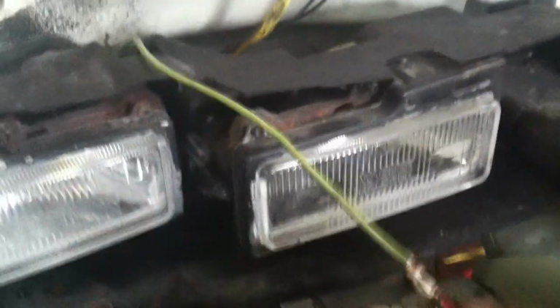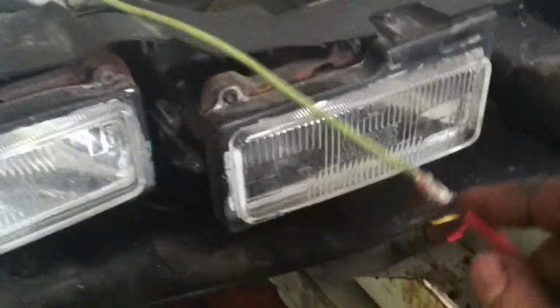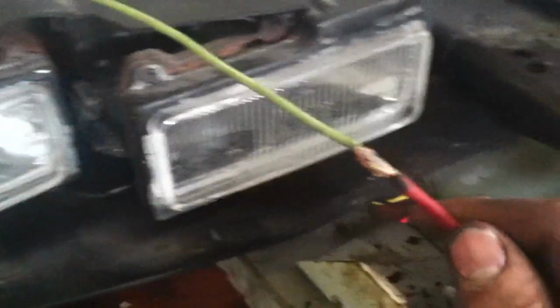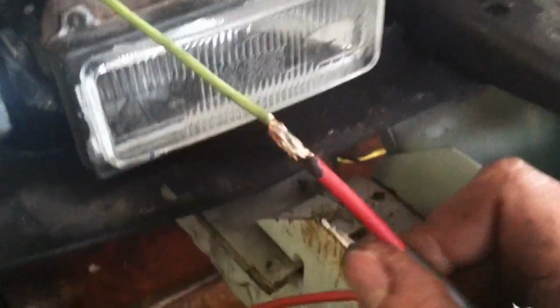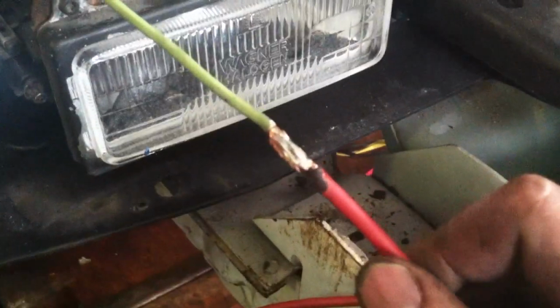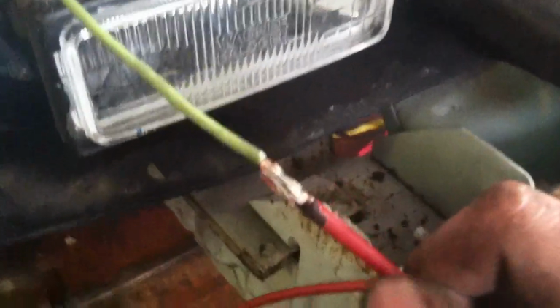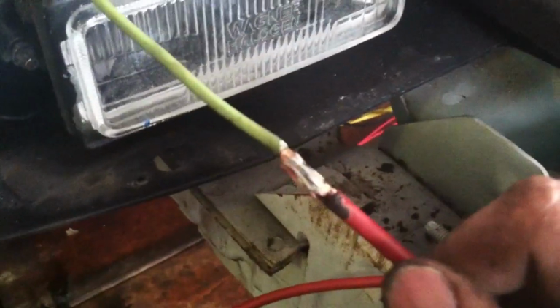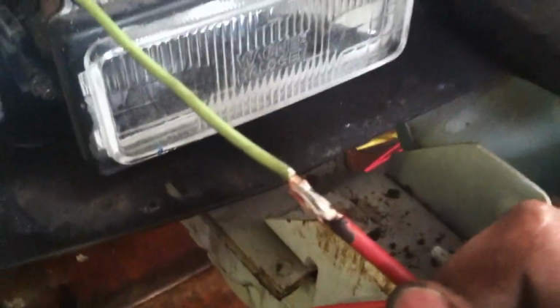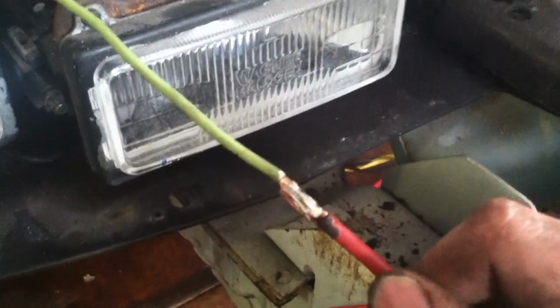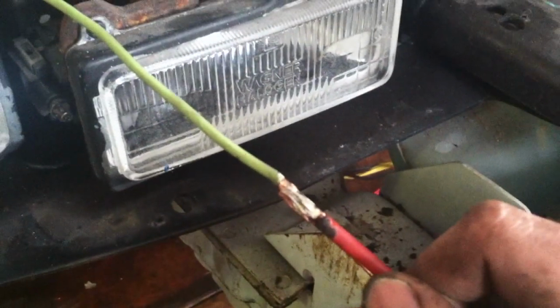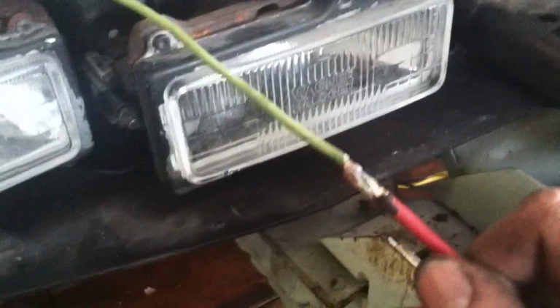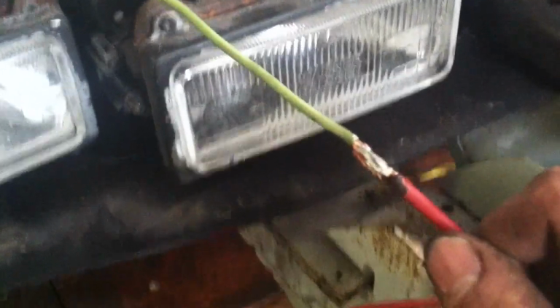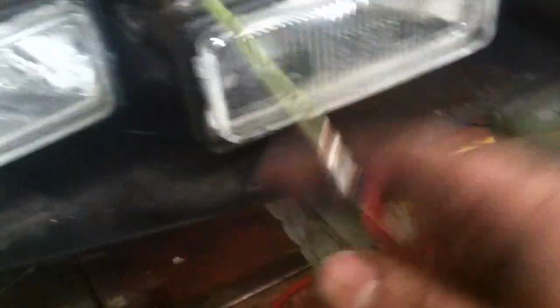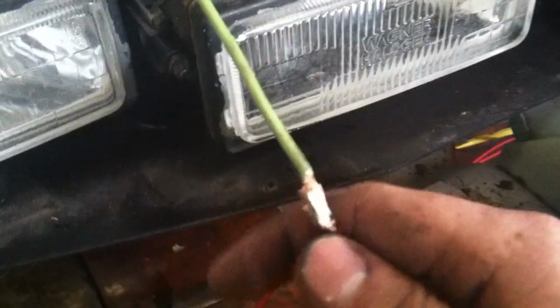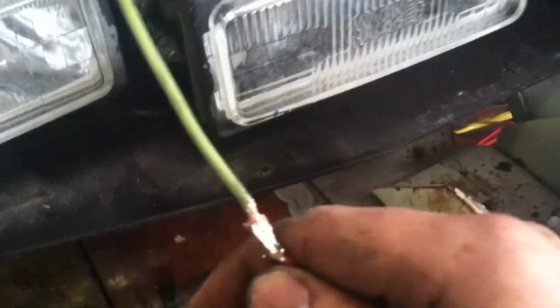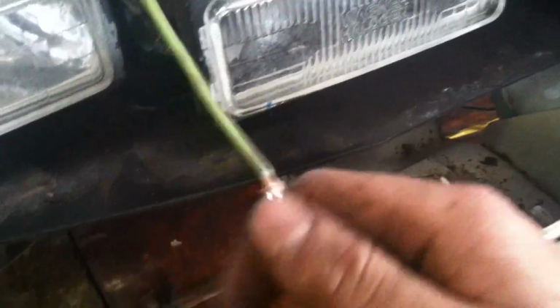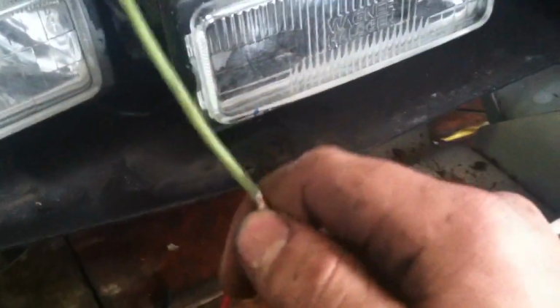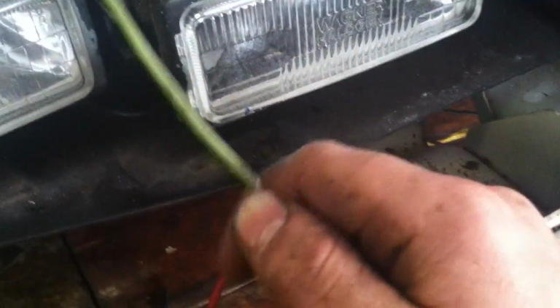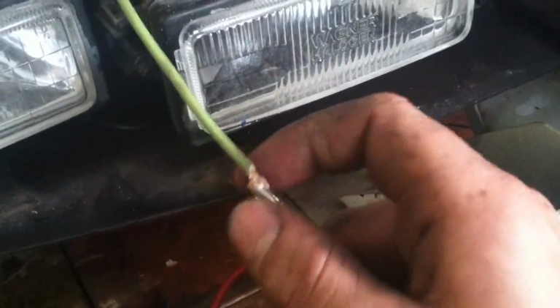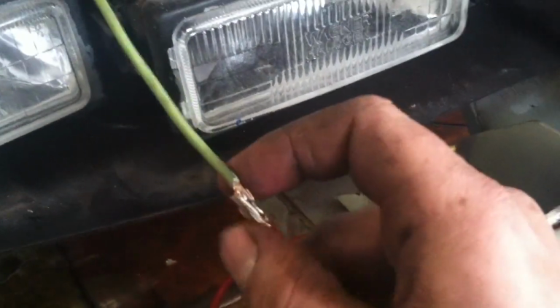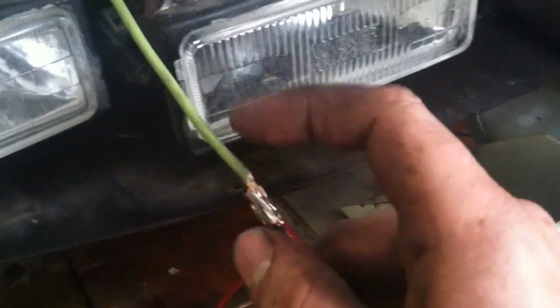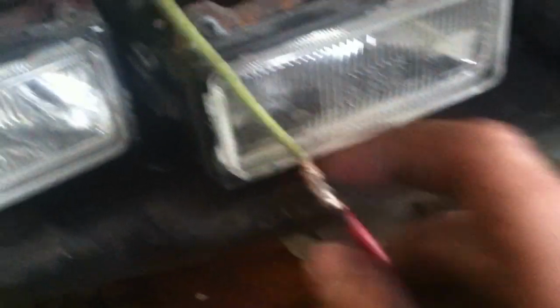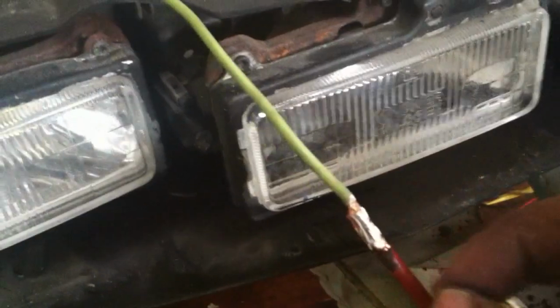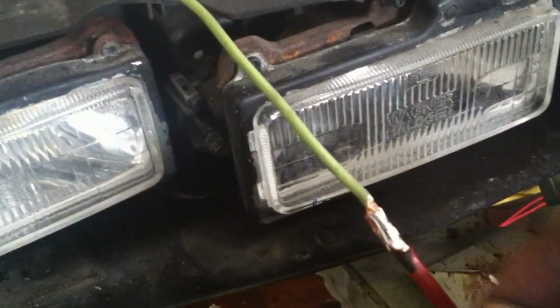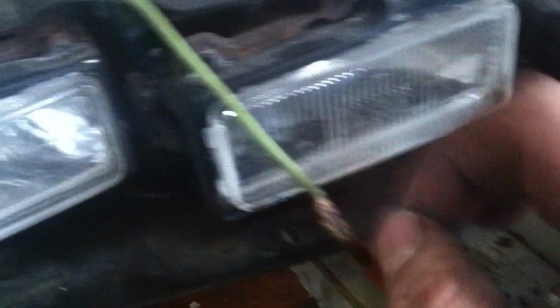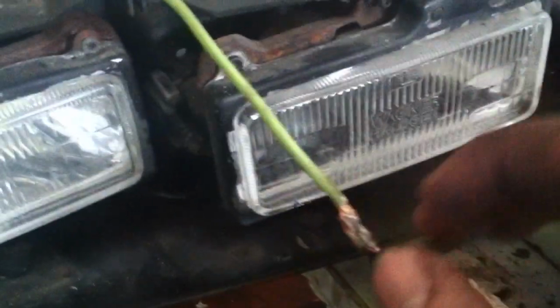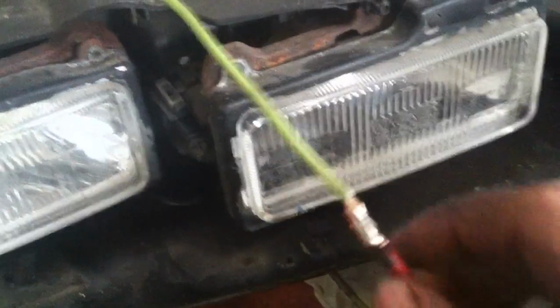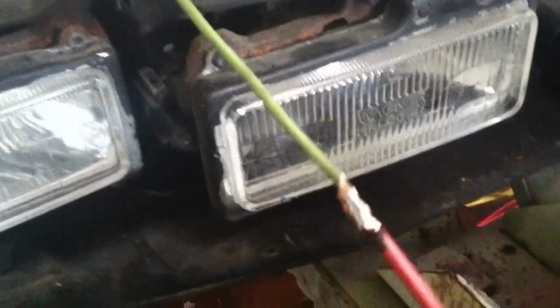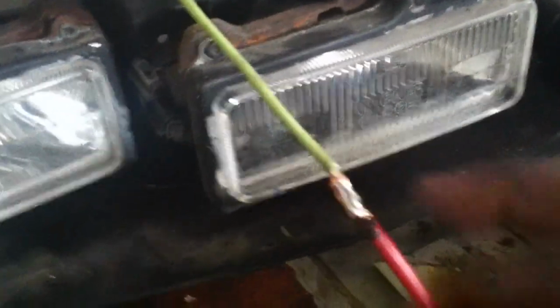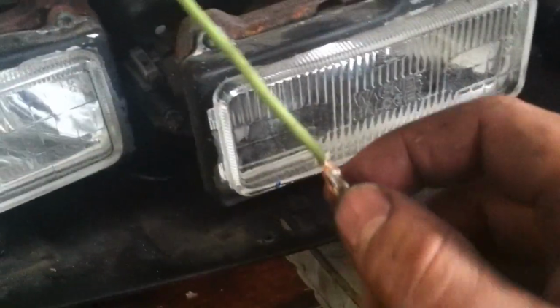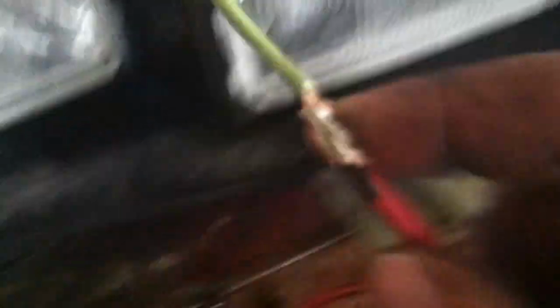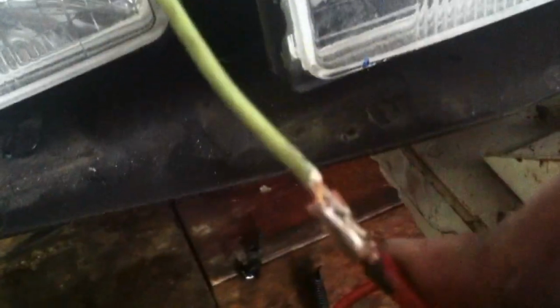Especially when you have a lot of current running through wires, you don't want to just wrap them together and tape them. What I do is I put them by each other and kind of thread all the wires into each other. Then I solder them together.